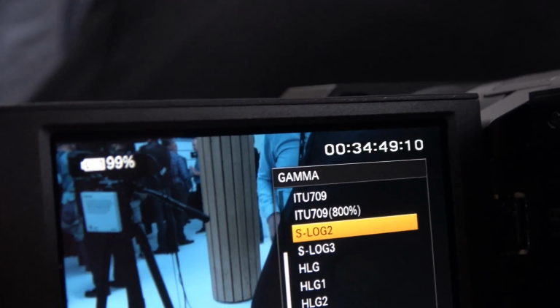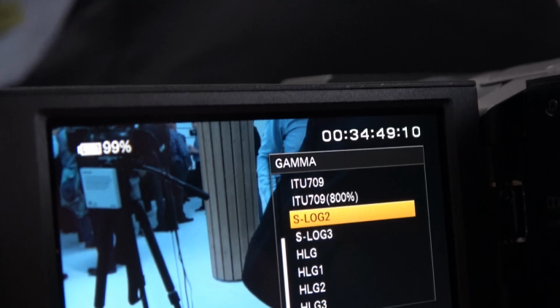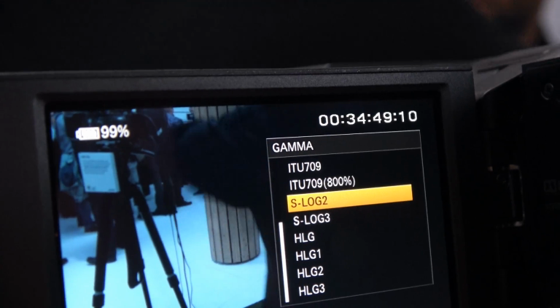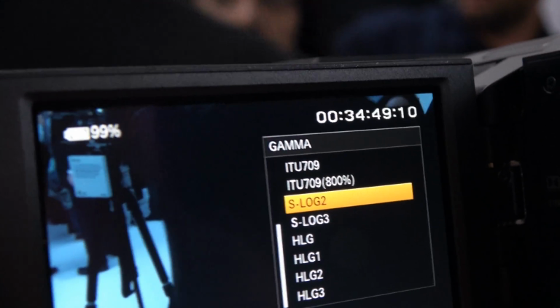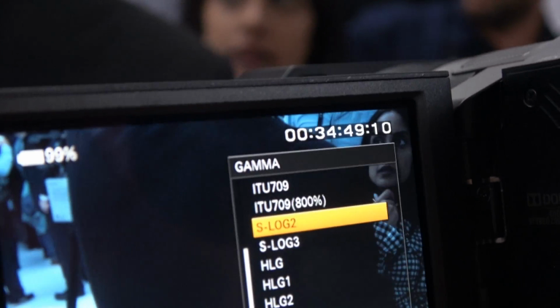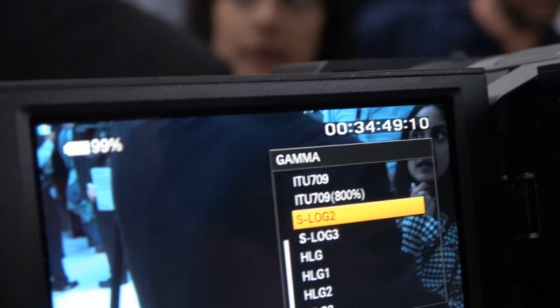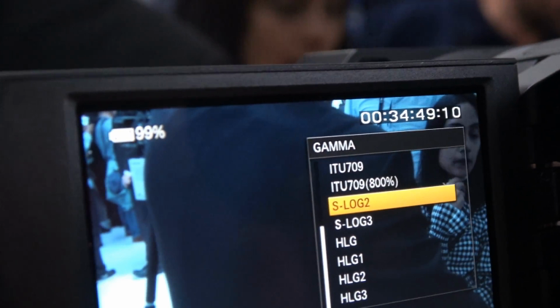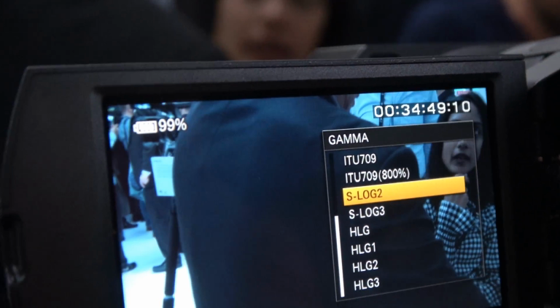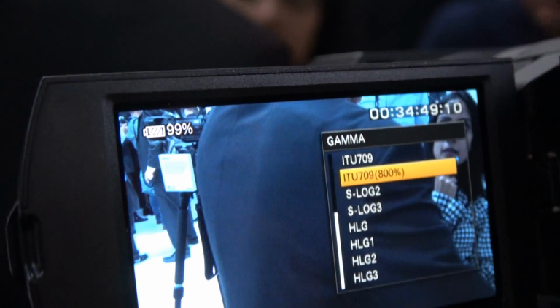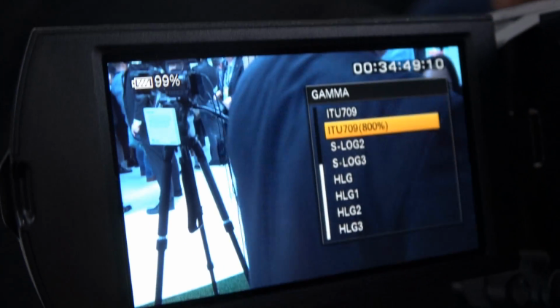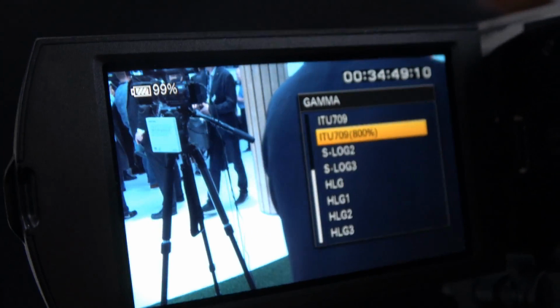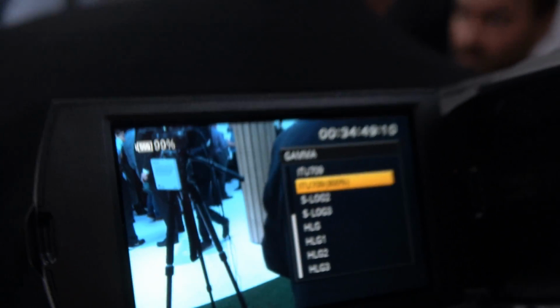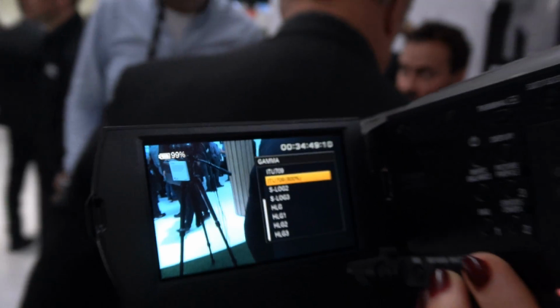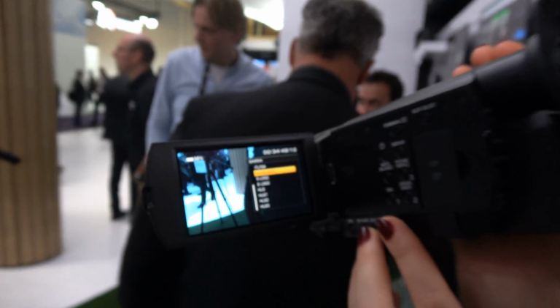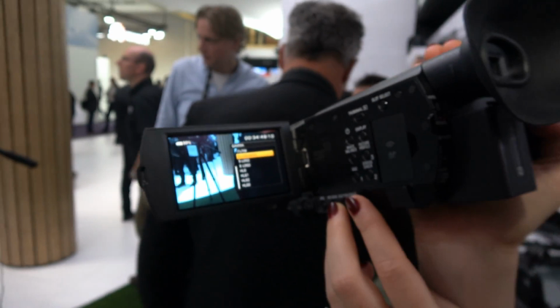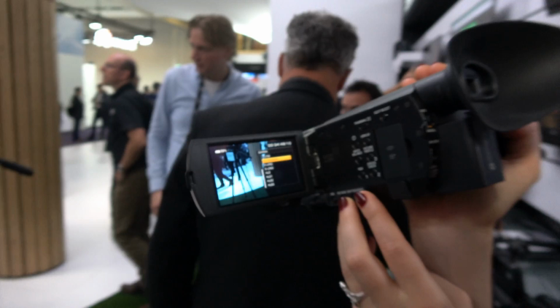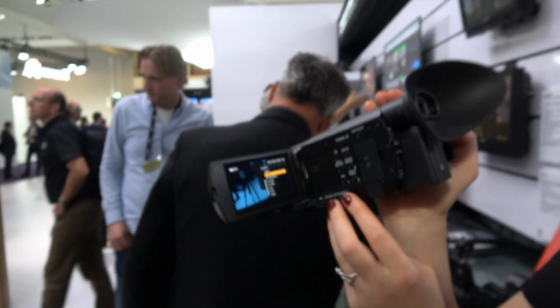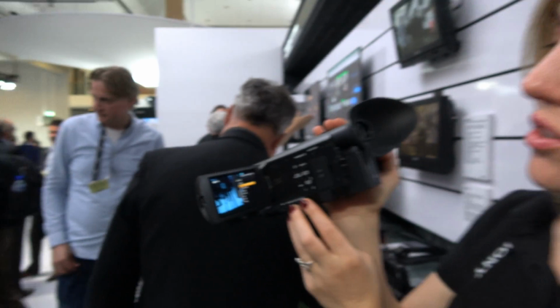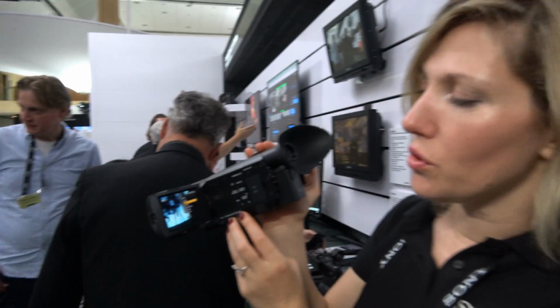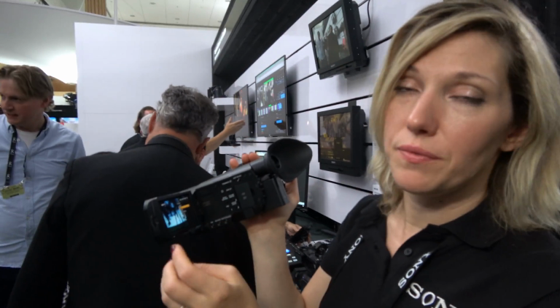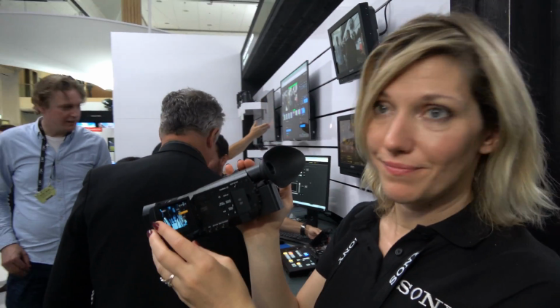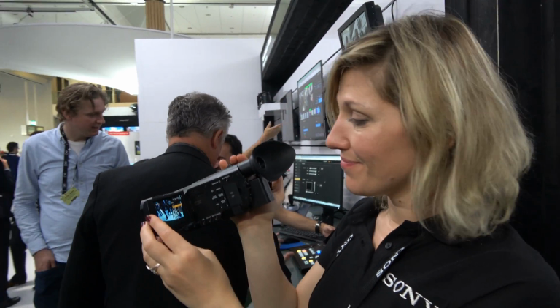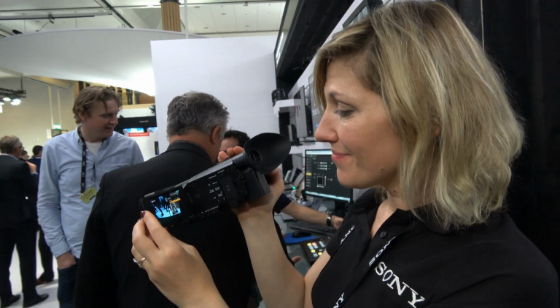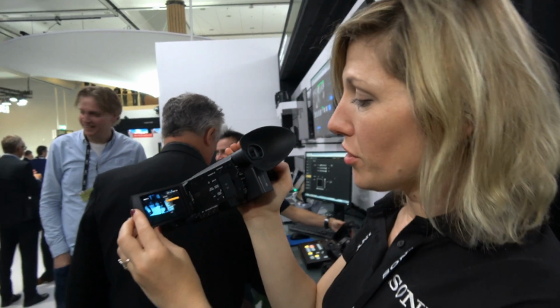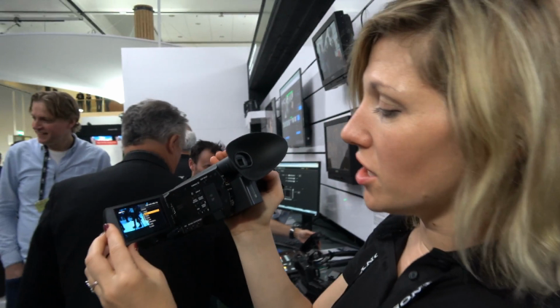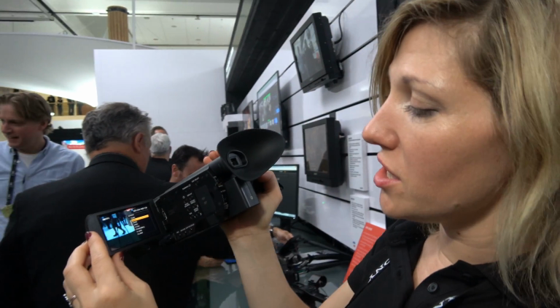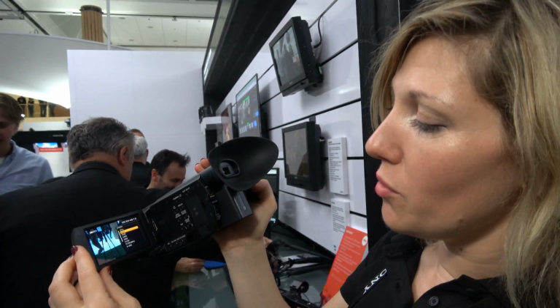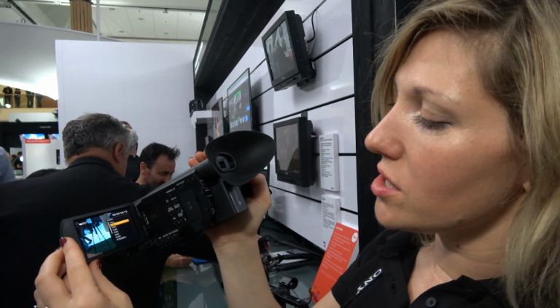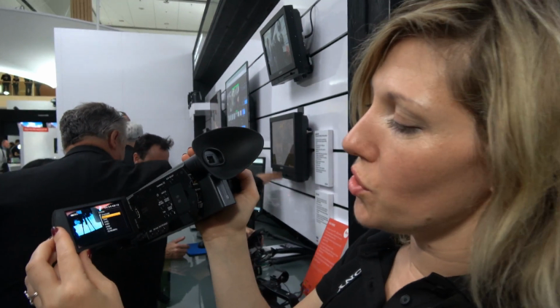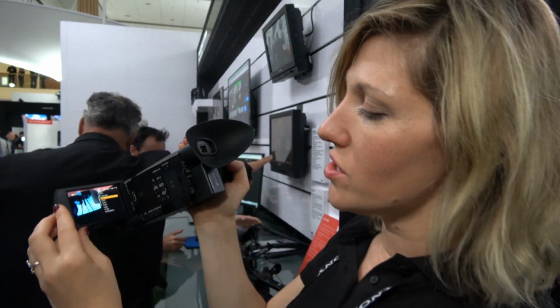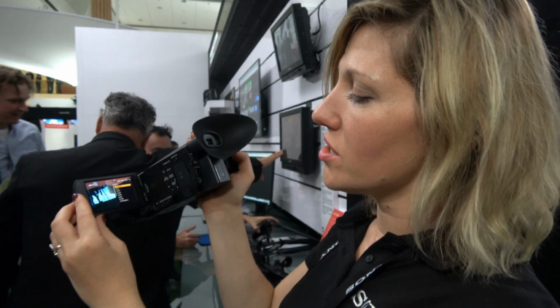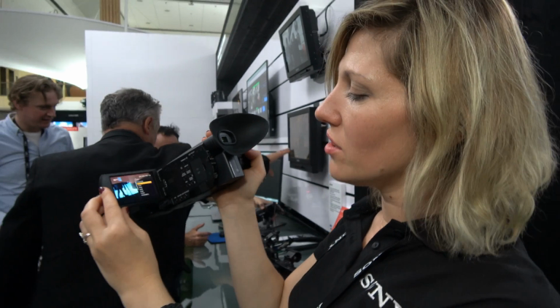And what is the ITU 800? It's another option you can use for standard recording. You can also see here Cine1 and Cine2, which are the standard picture profiles.